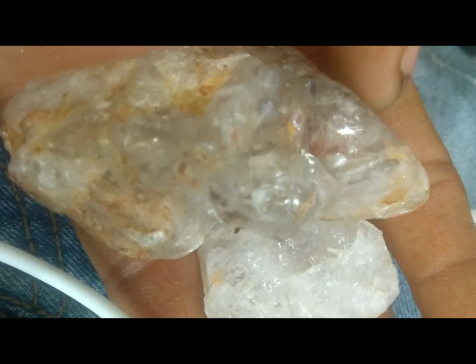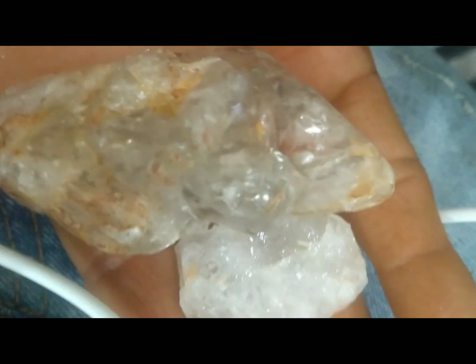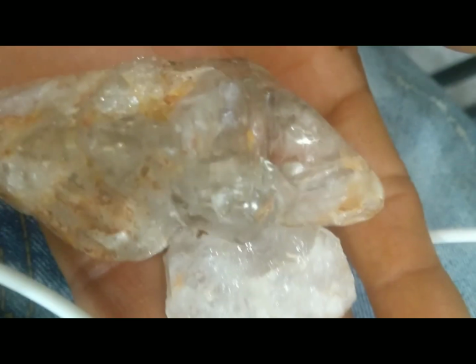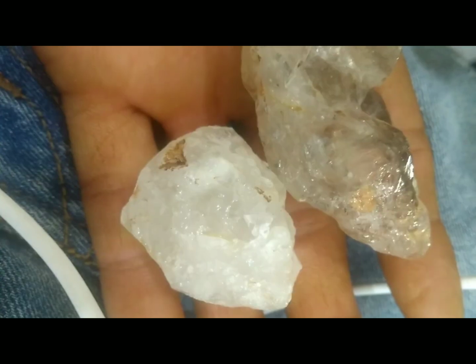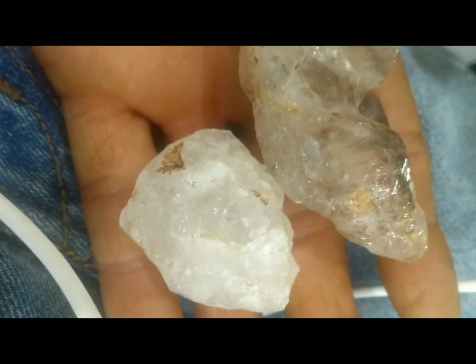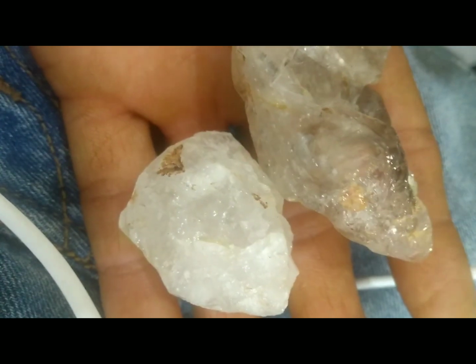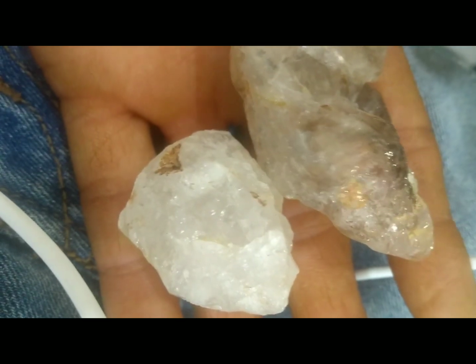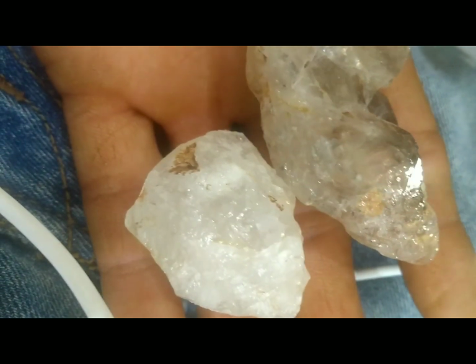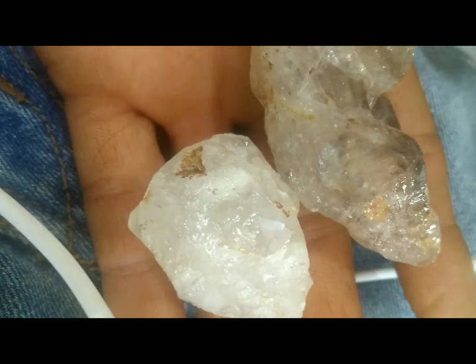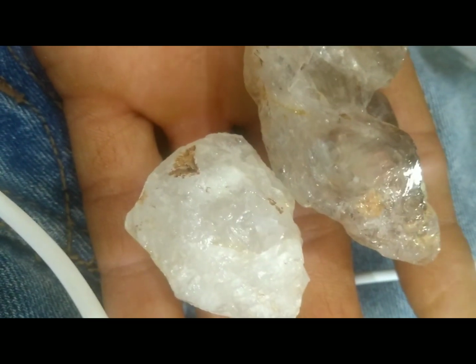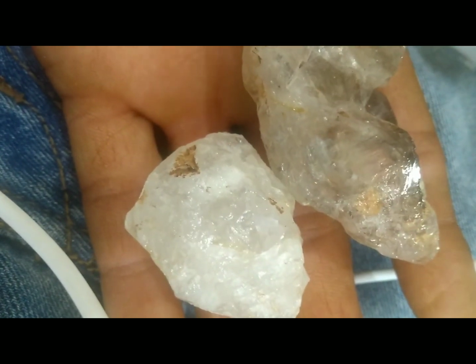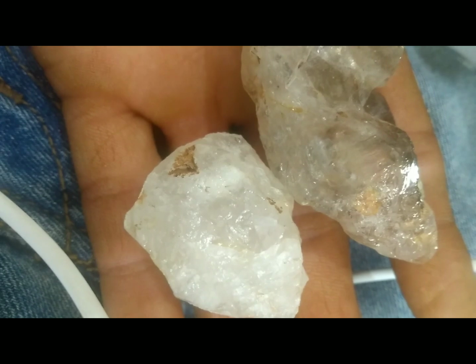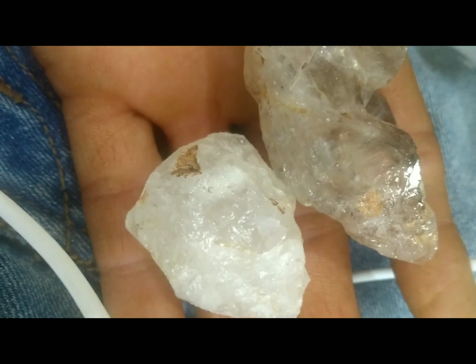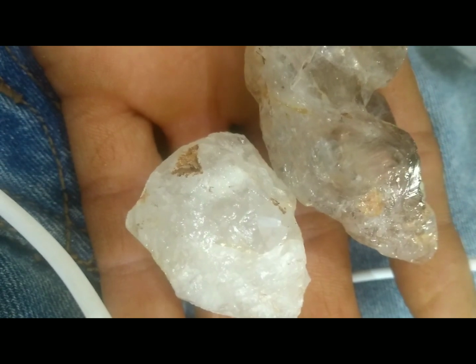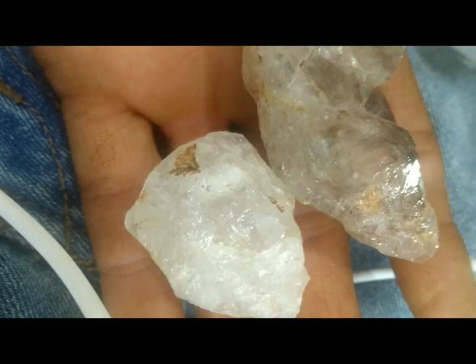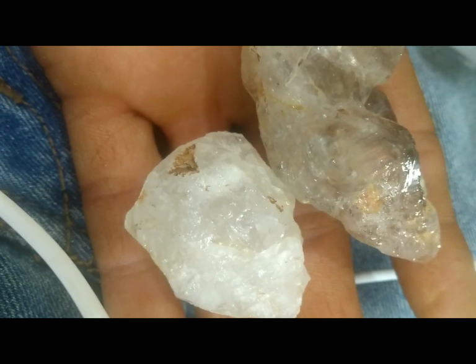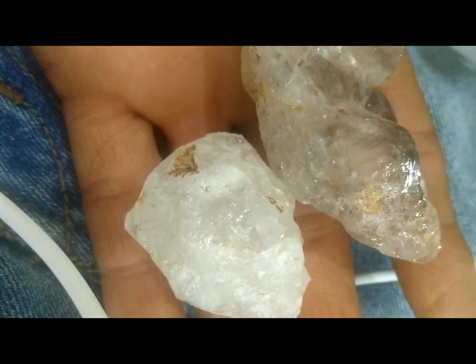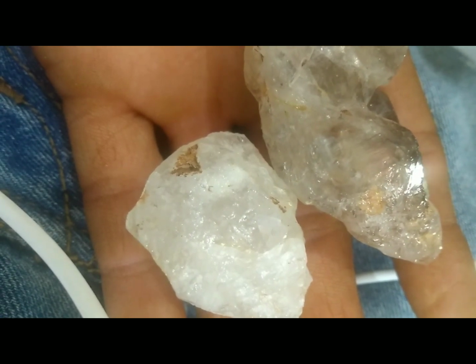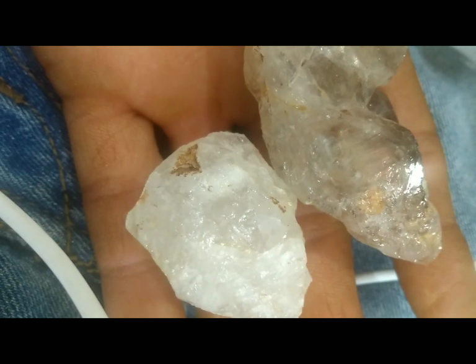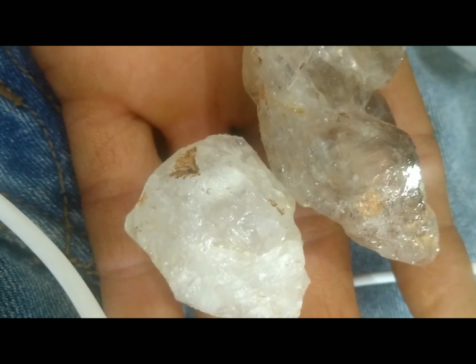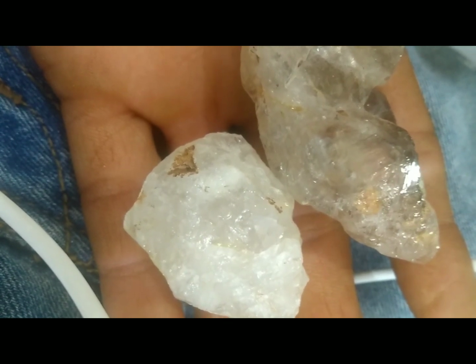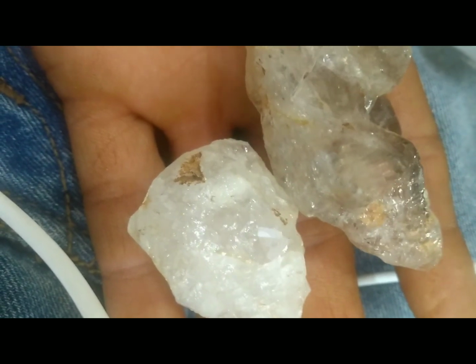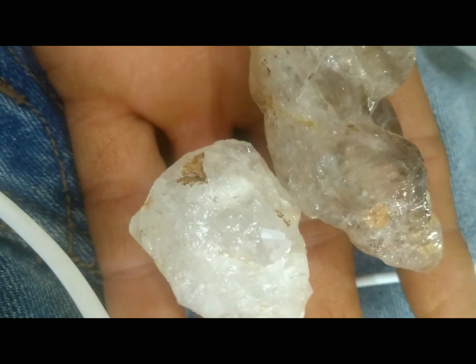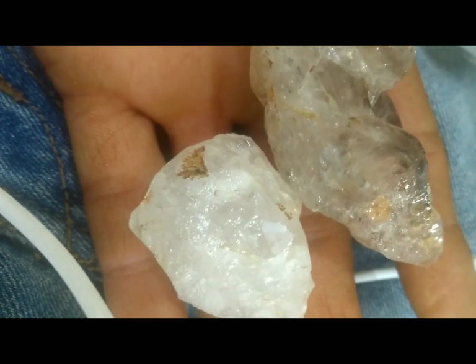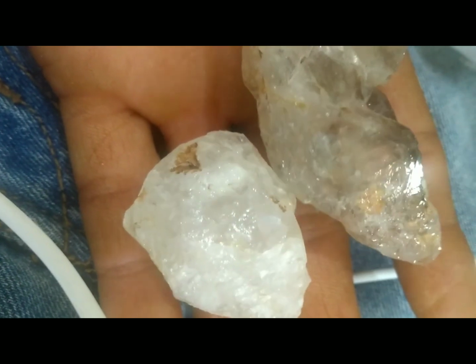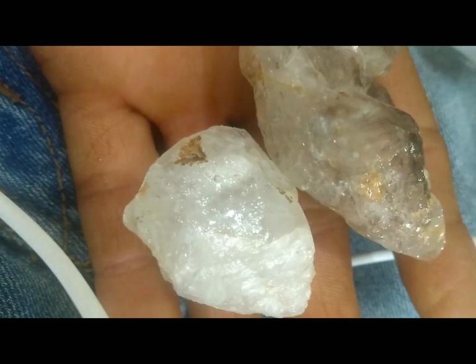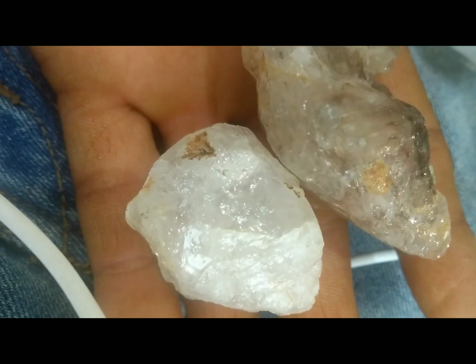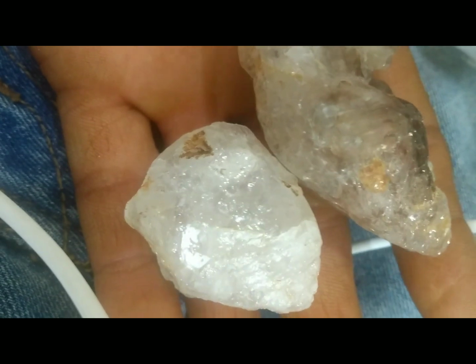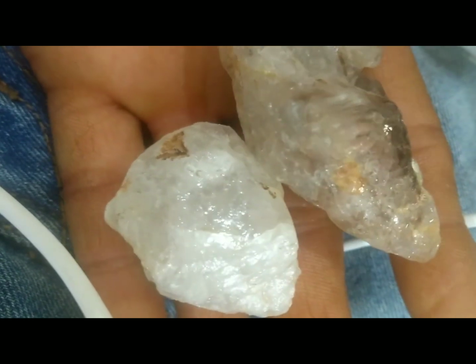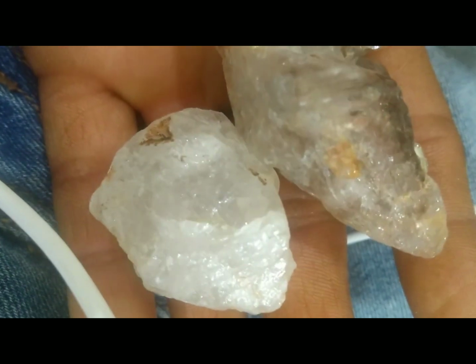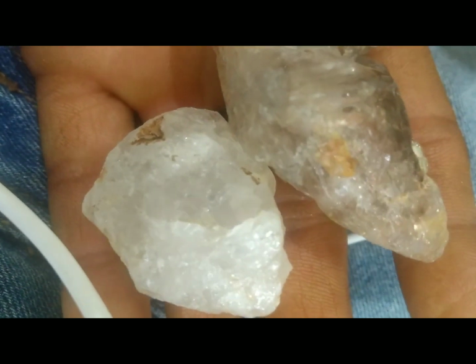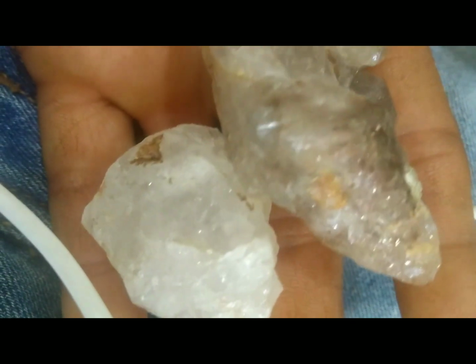If you think you've found something, test it. A diamond will scratch glass, resist heat, and stay transparent under water. However, these are just basic field tests. A gem lab can confirm authenticity.